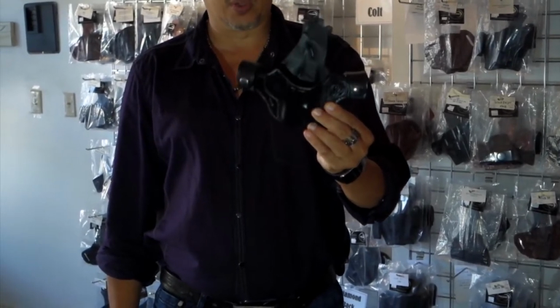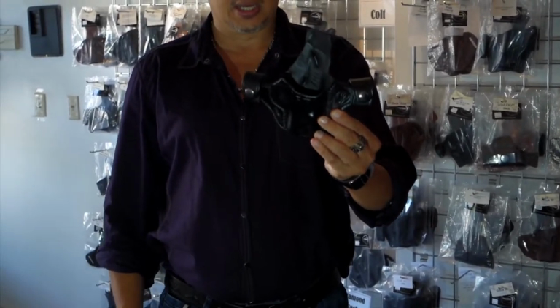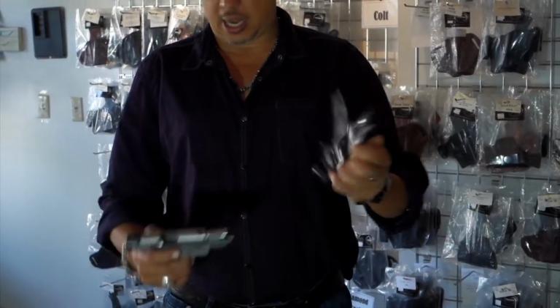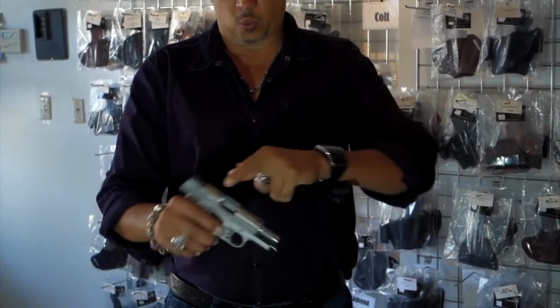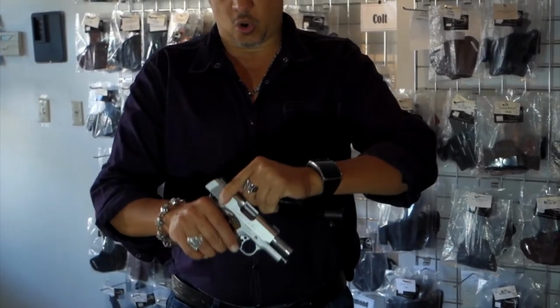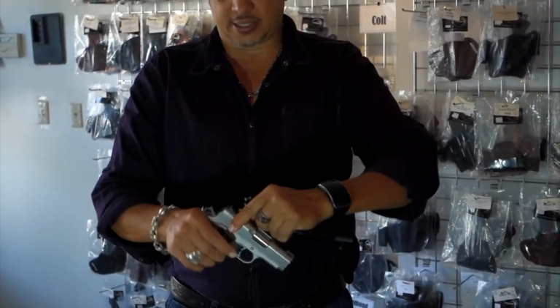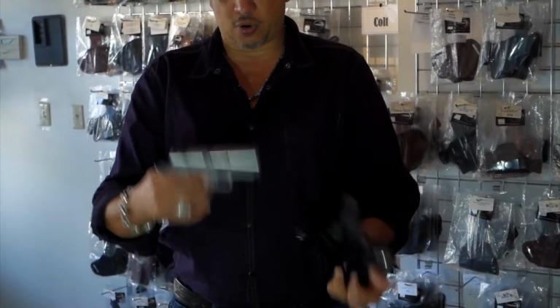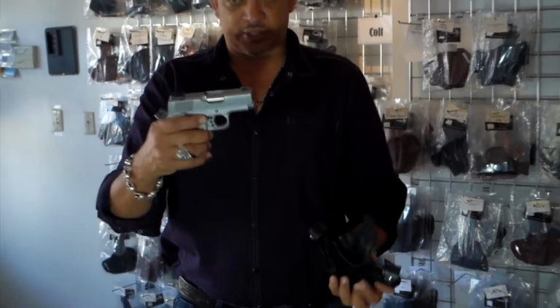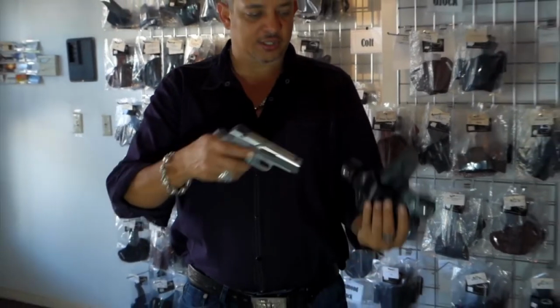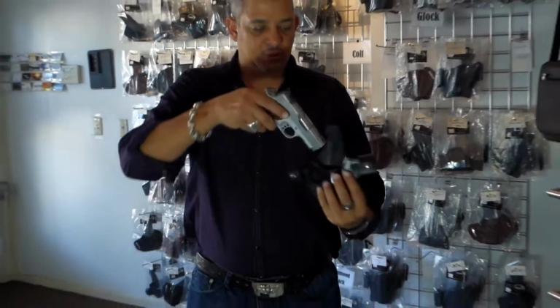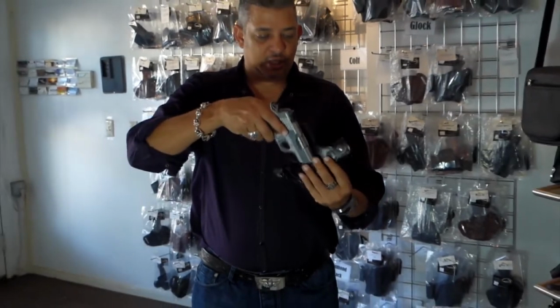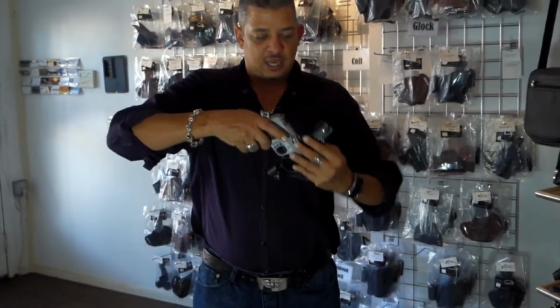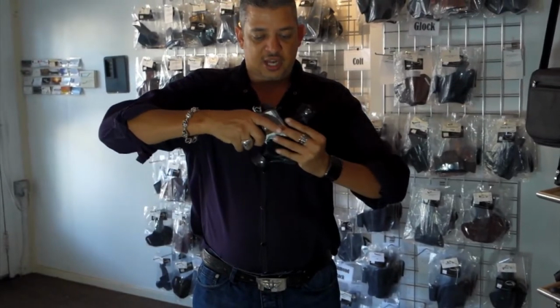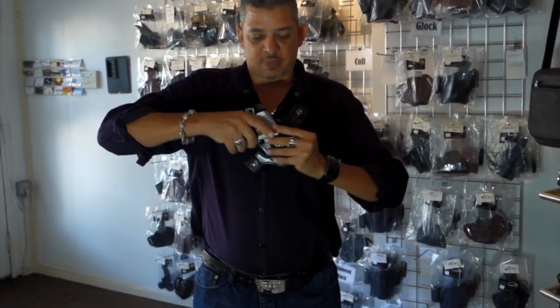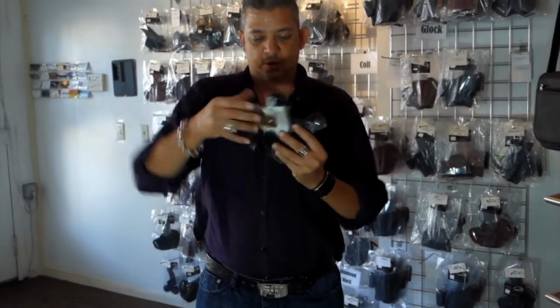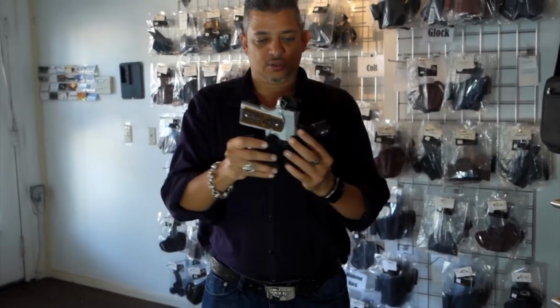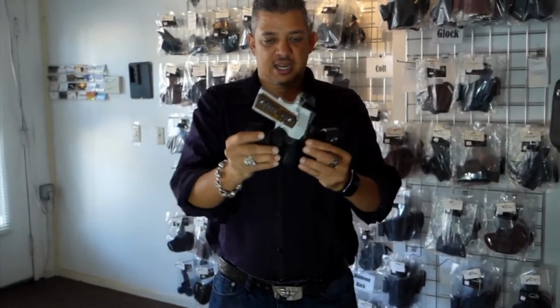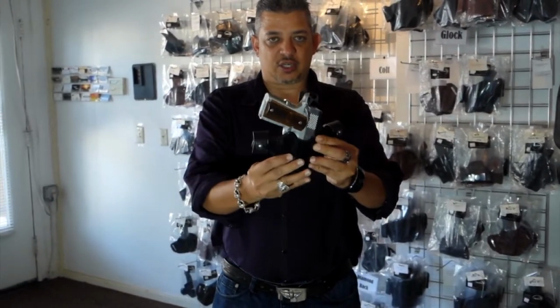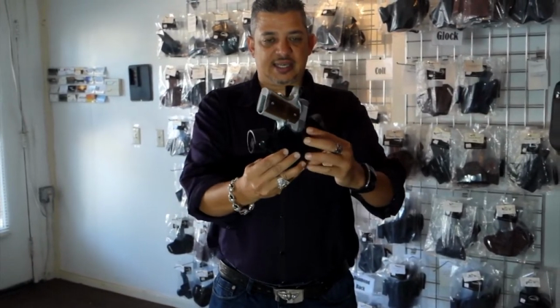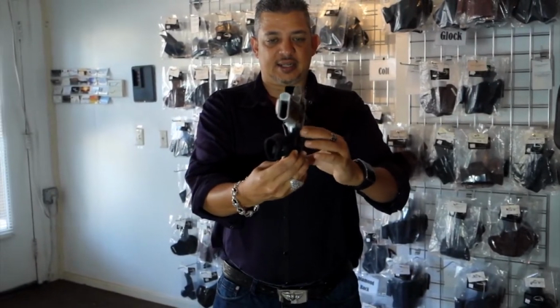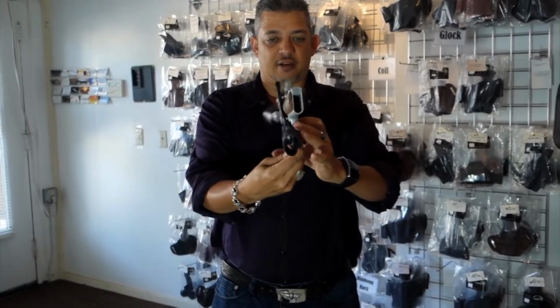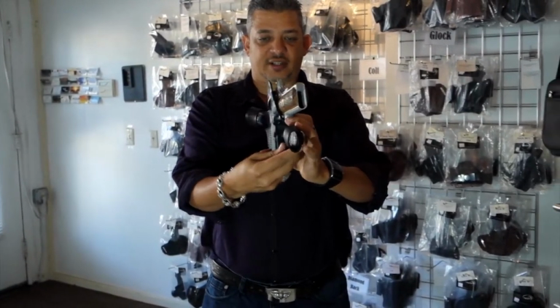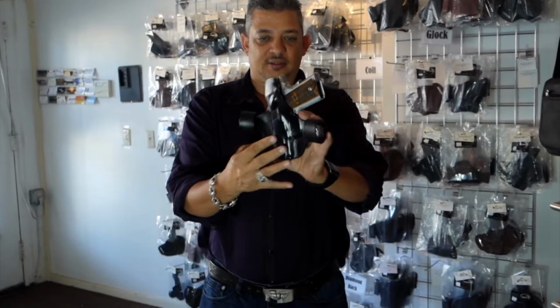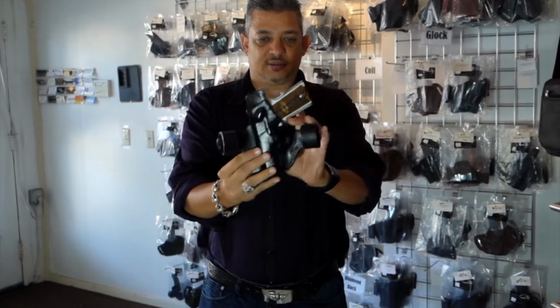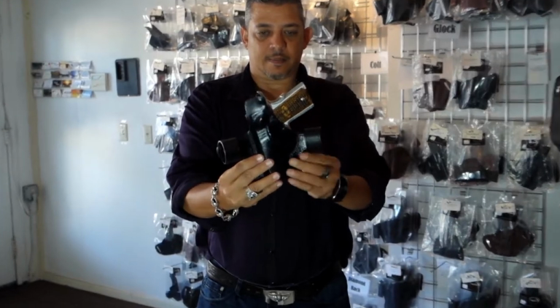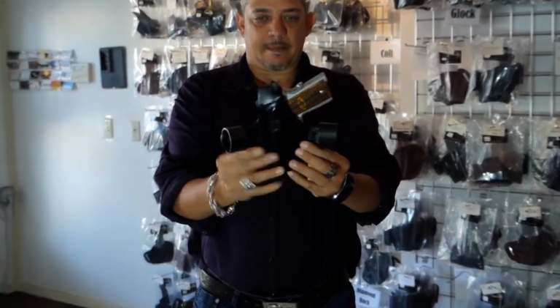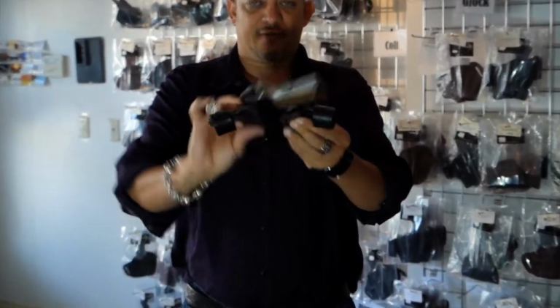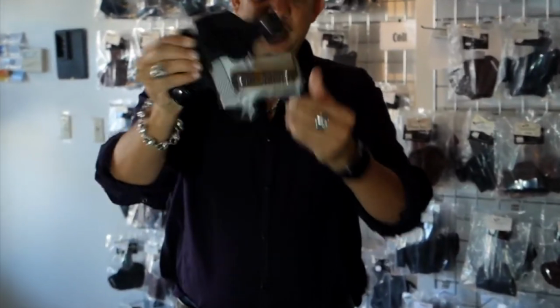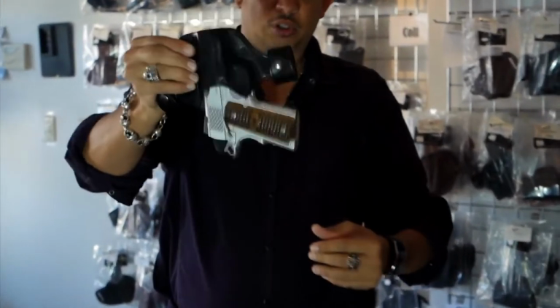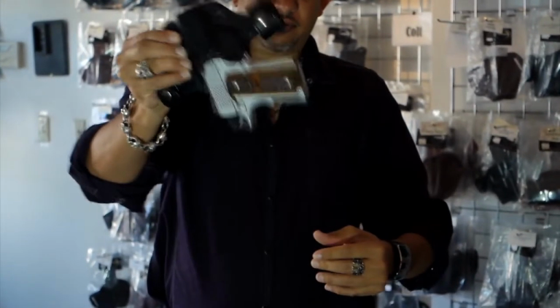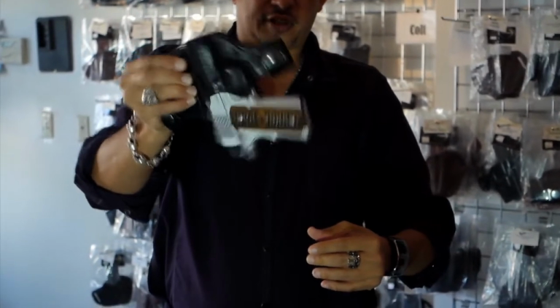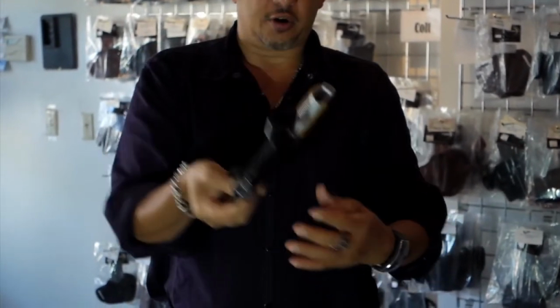We'll go ahead and demo this gun into the outside the waistband holster. As you can see, it is a glove fit — very tightly molded to fit the firearm.